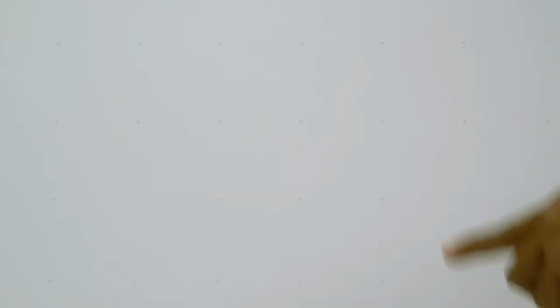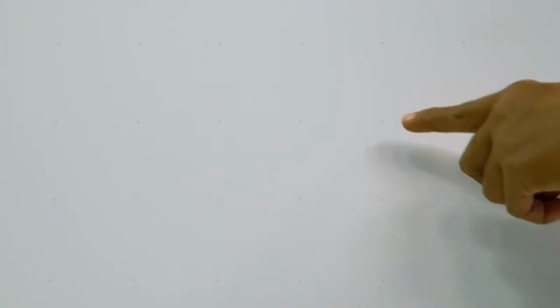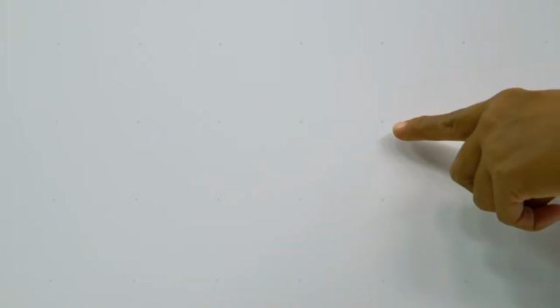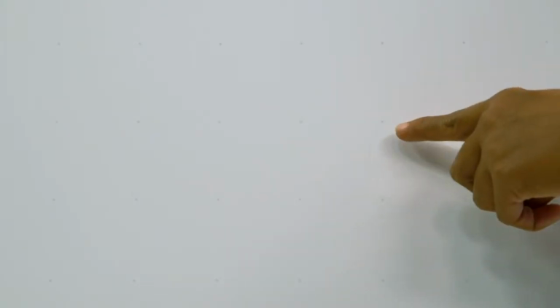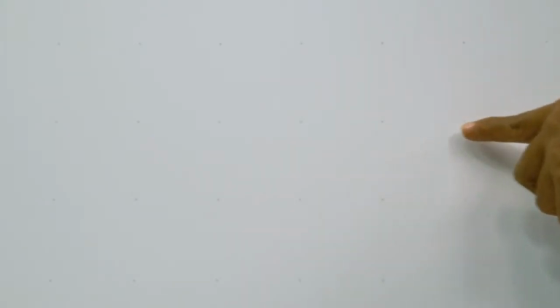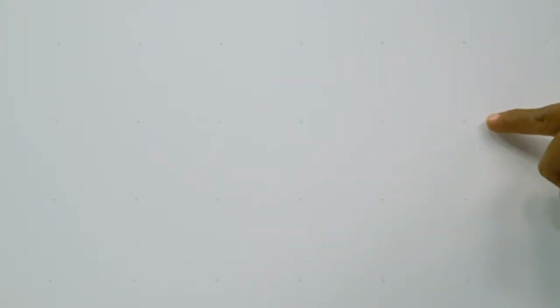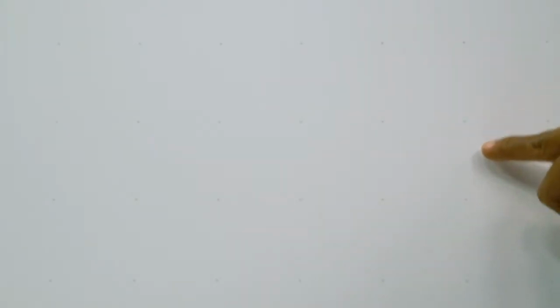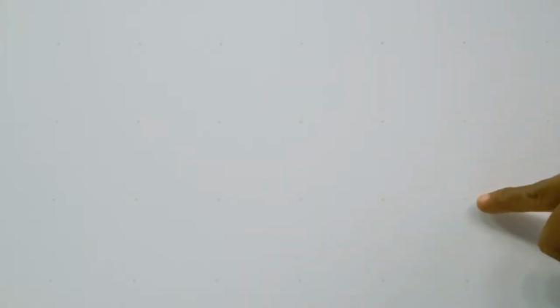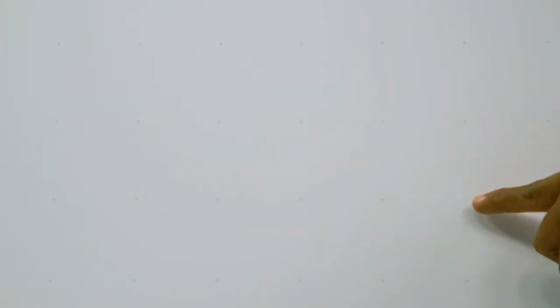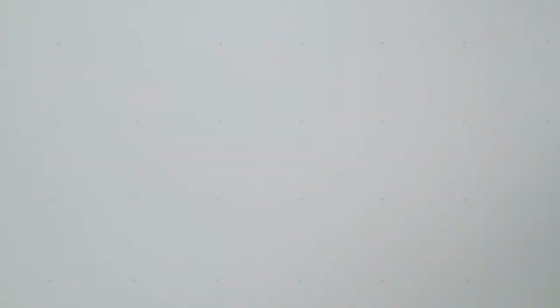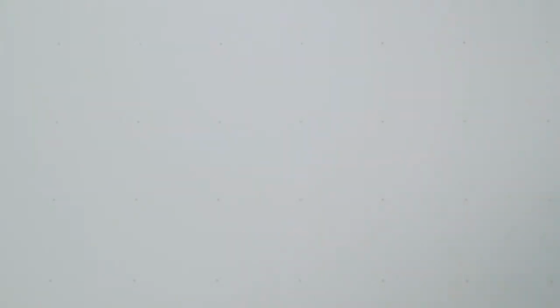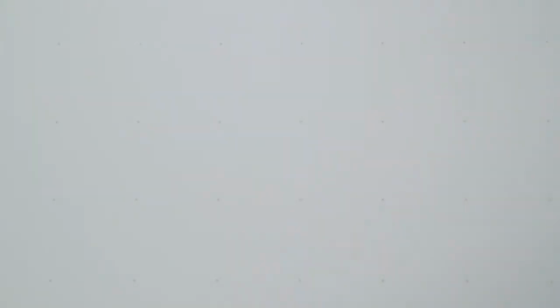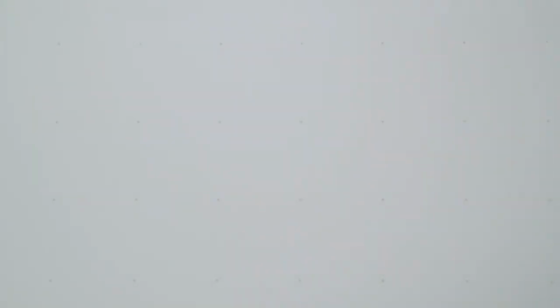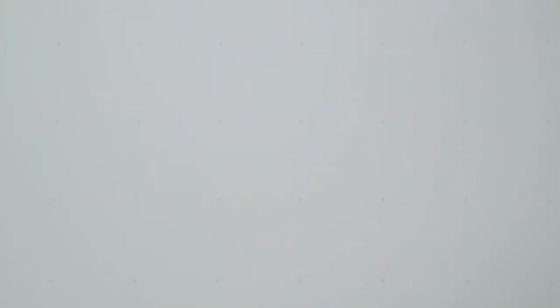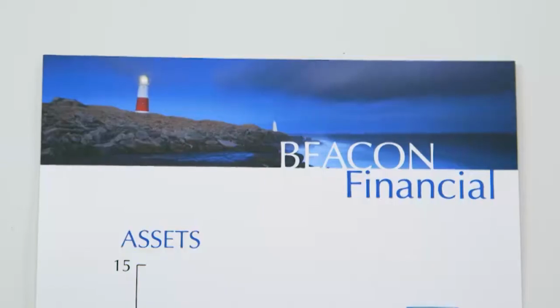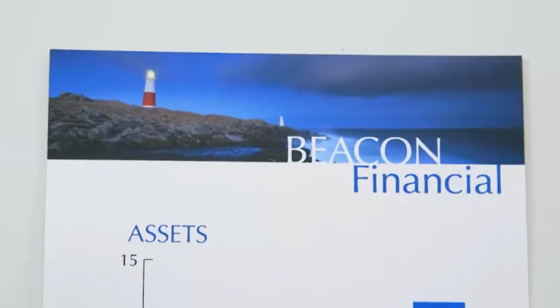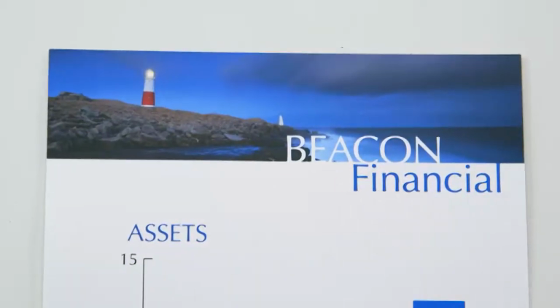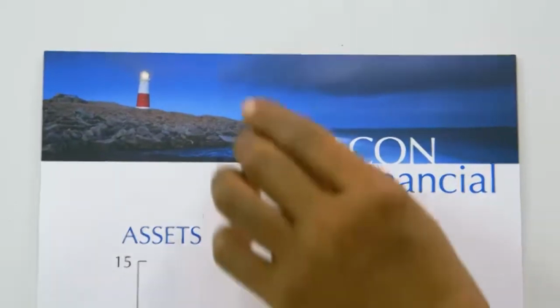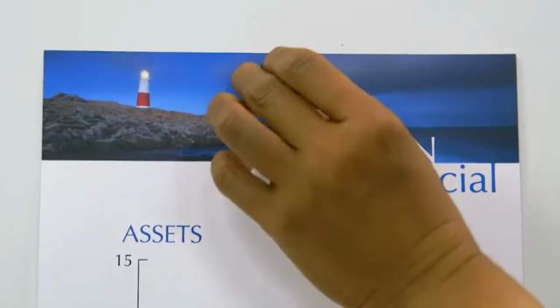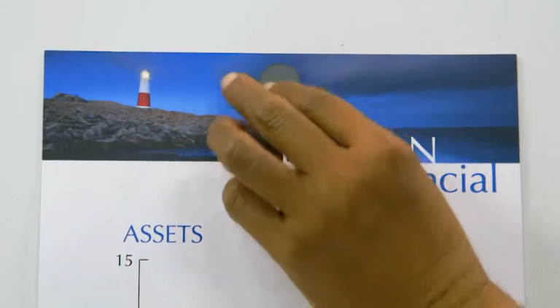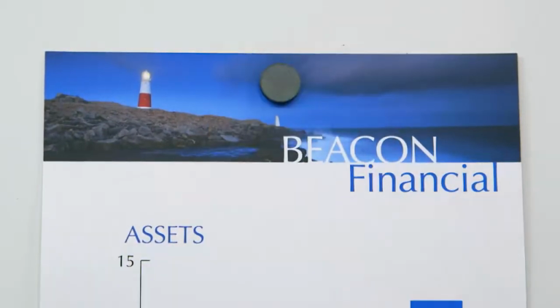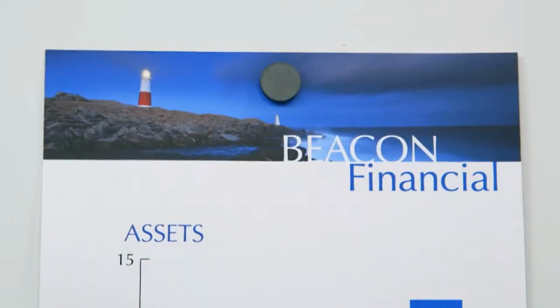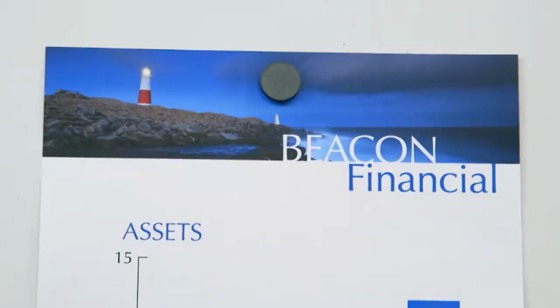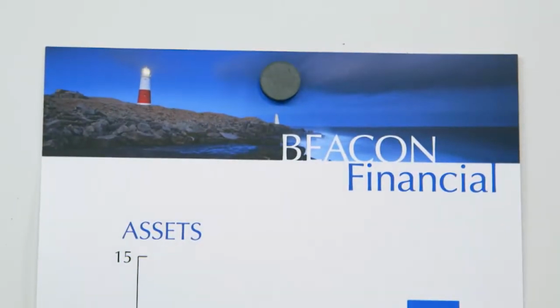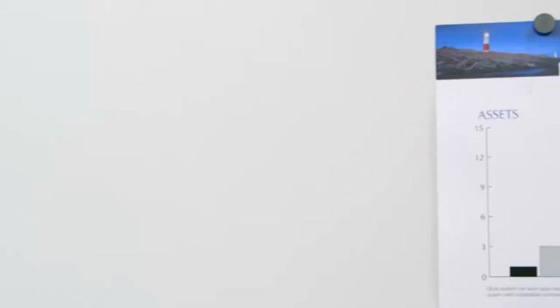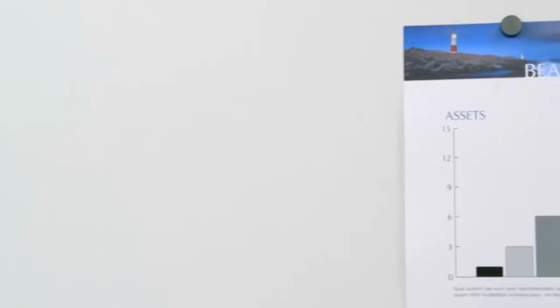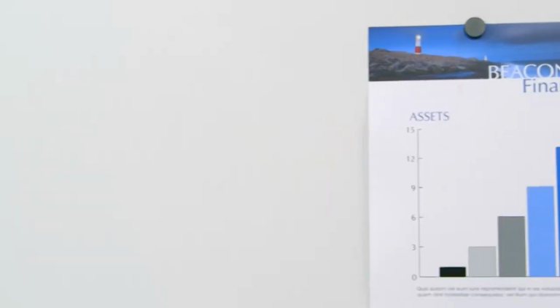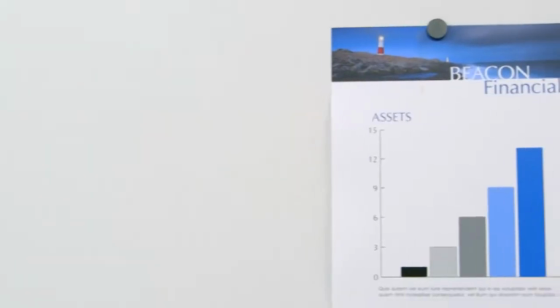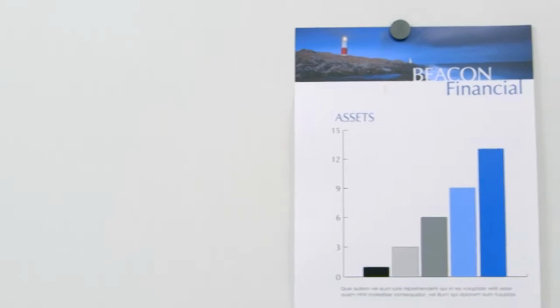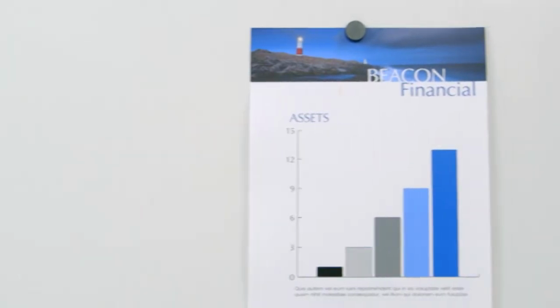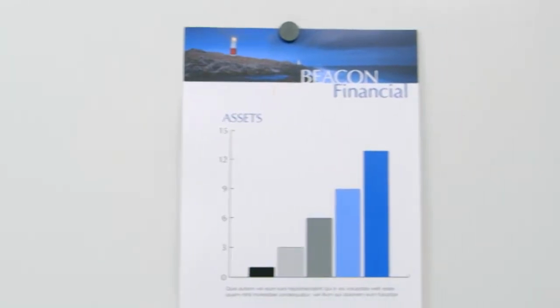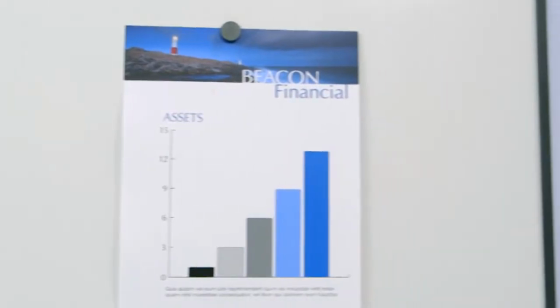The Magnetic Total Erase Whiteboard also ensures you'll write straight every time. The magnetic properties of the board also allow it to double as a display surface for printed documents and notes using magnets.